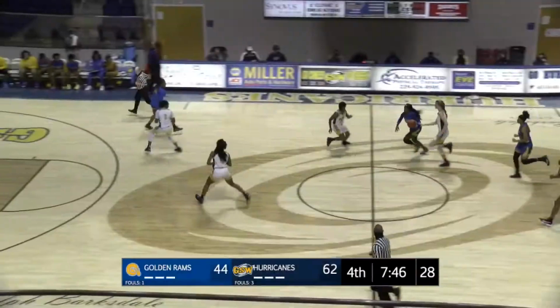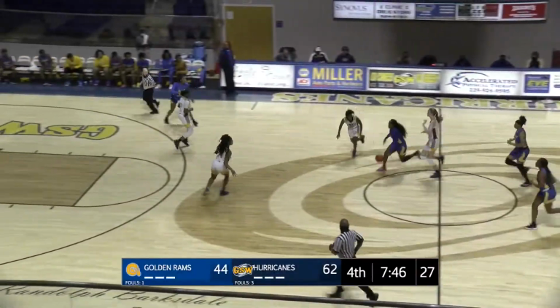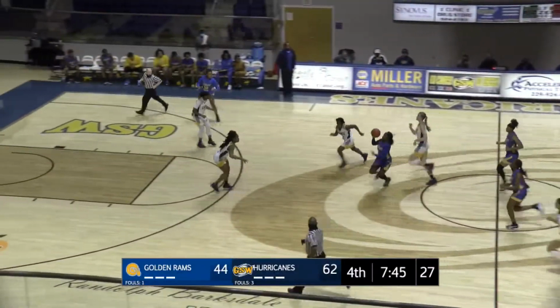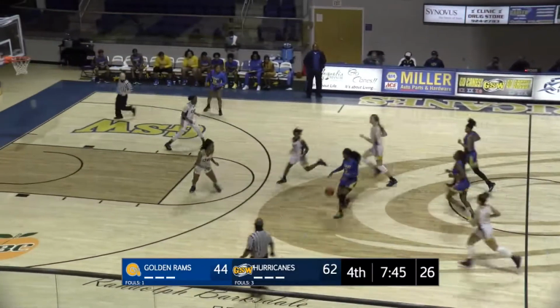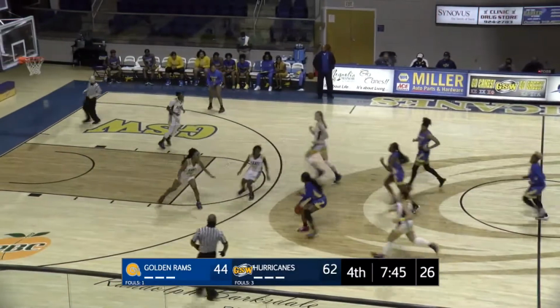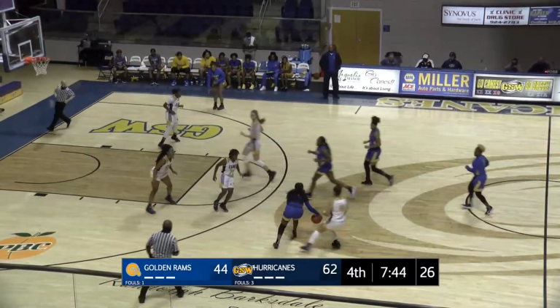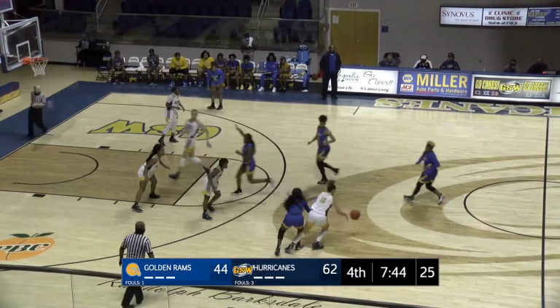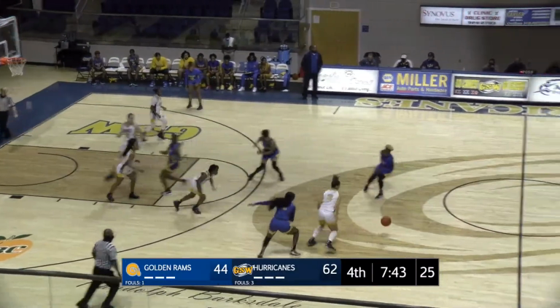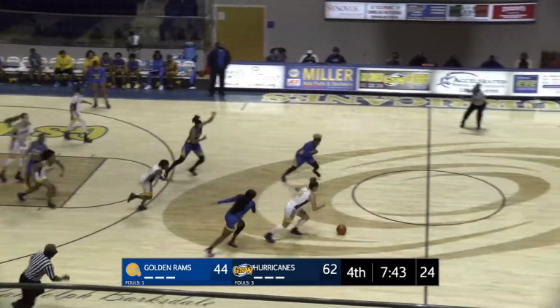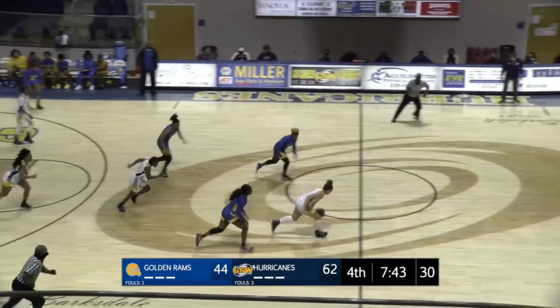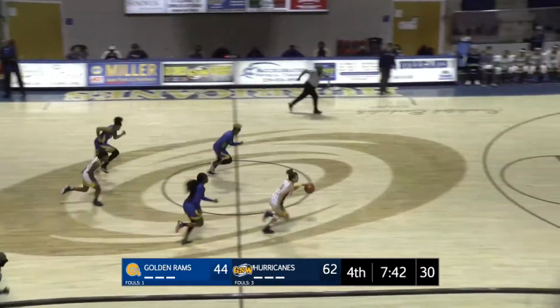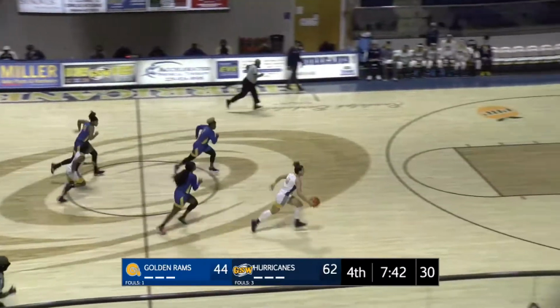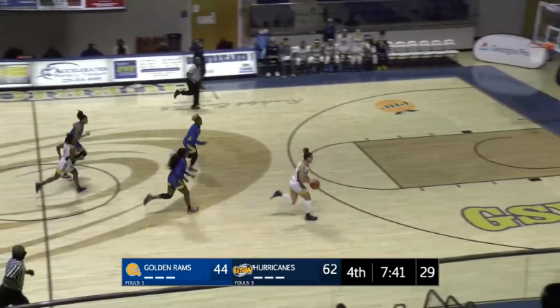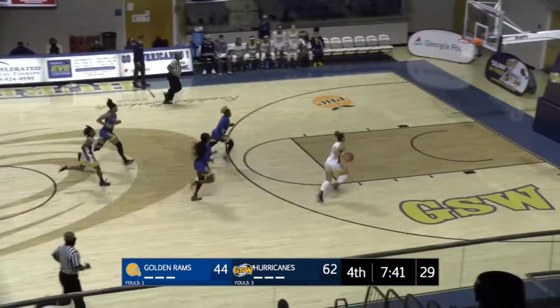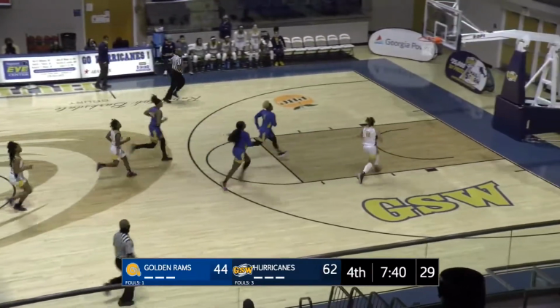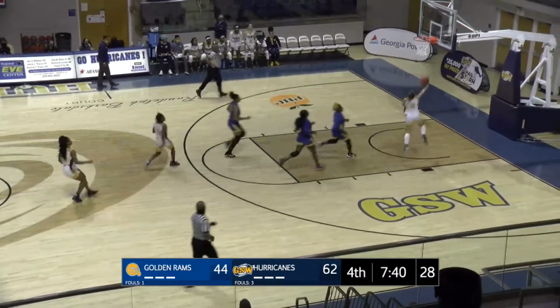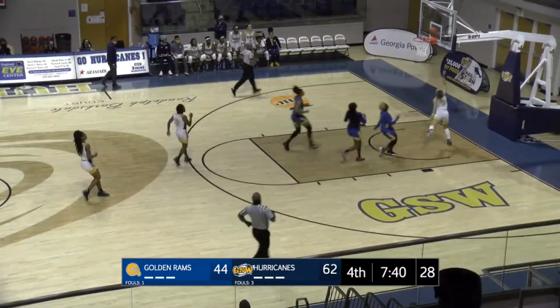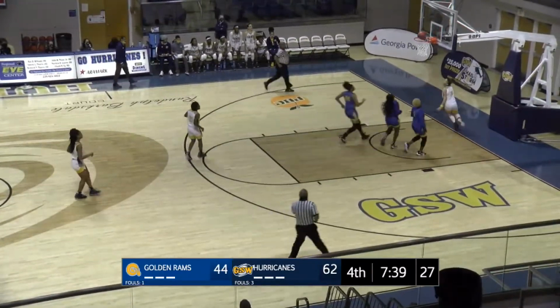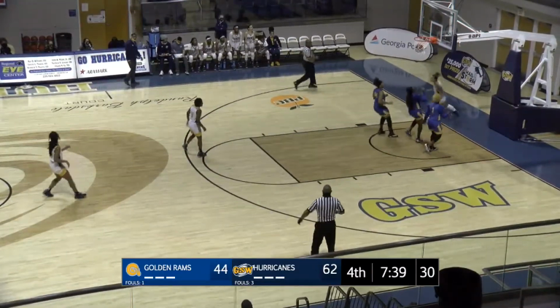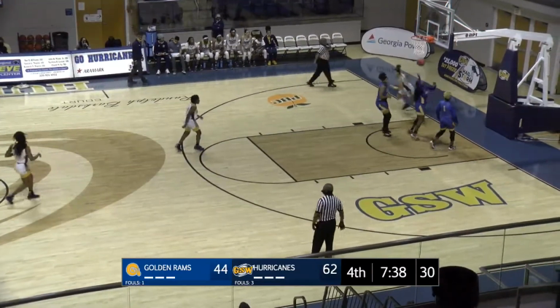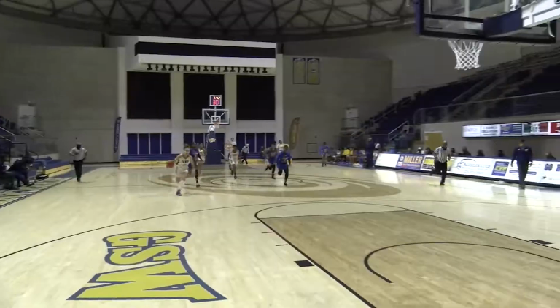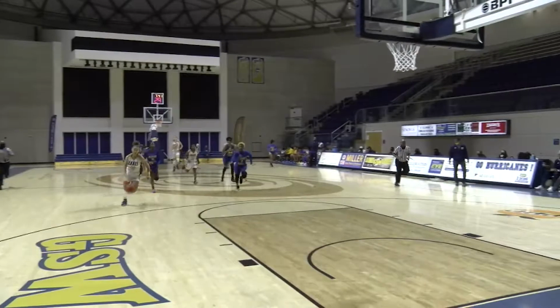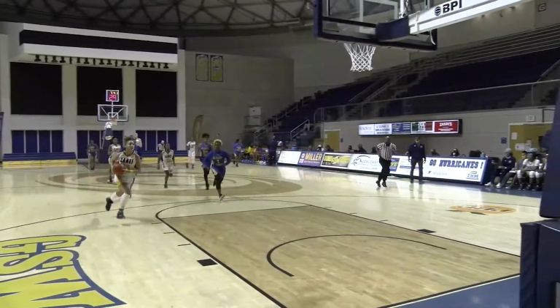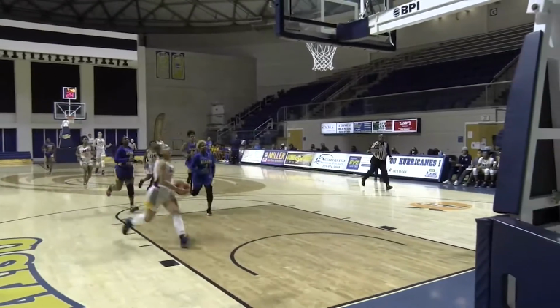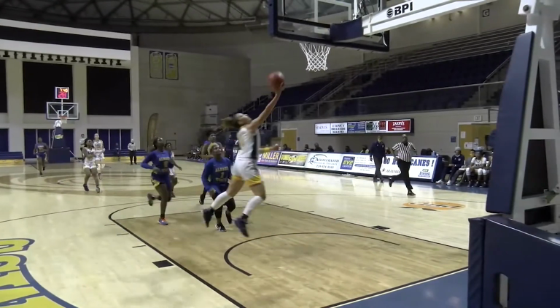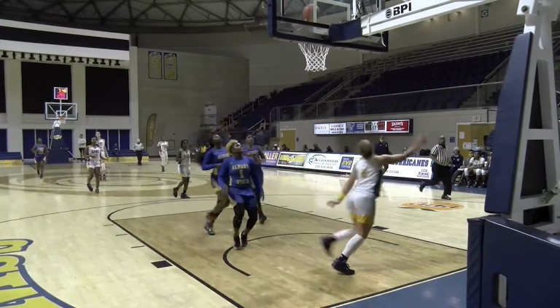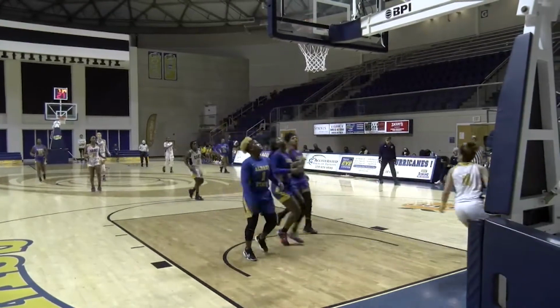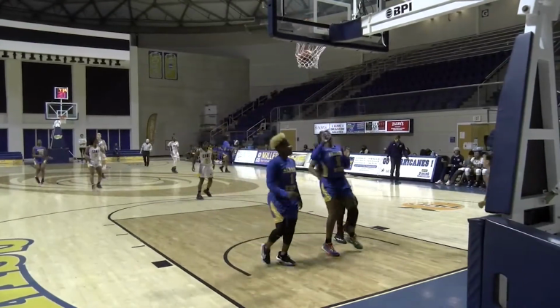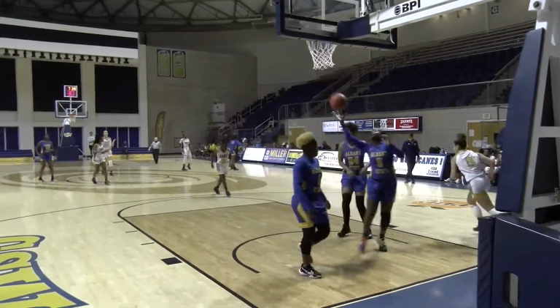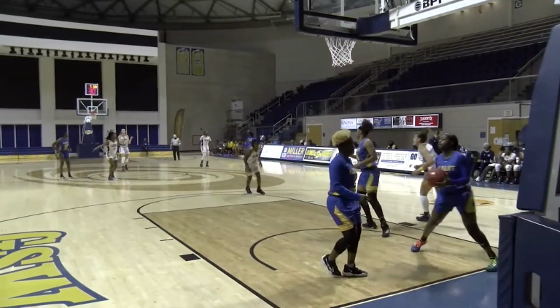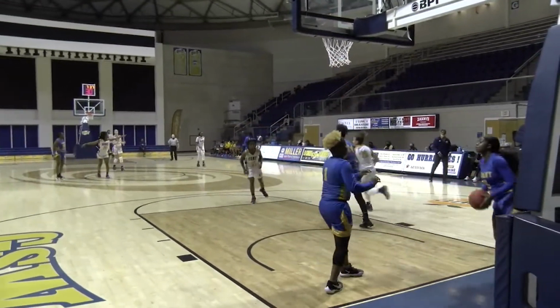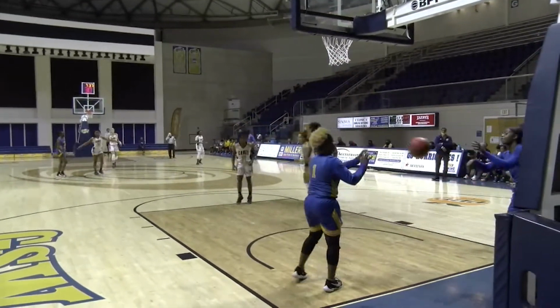Brielle Johnson going to have it knocked away by Julia Store. Store up — layup and good. Julia Store with the bucket, she now has seven.